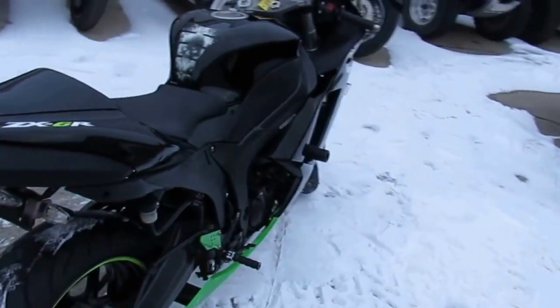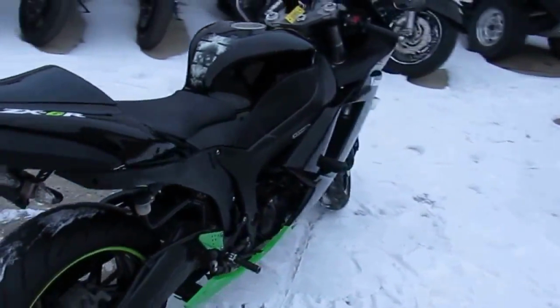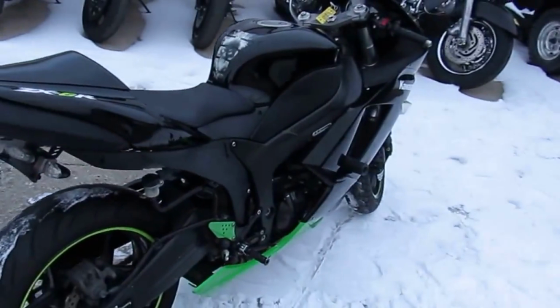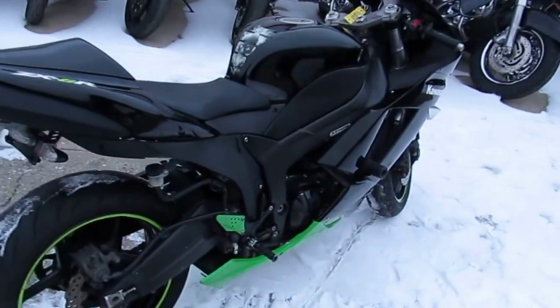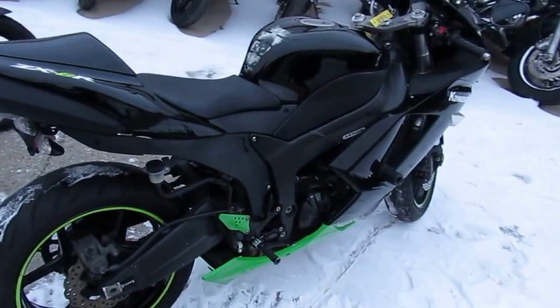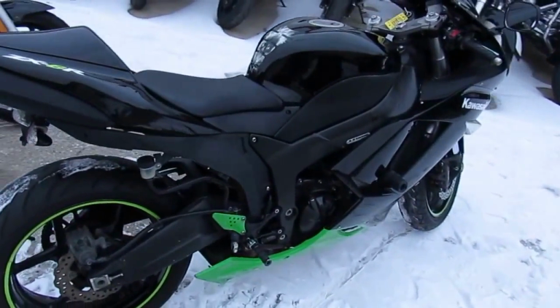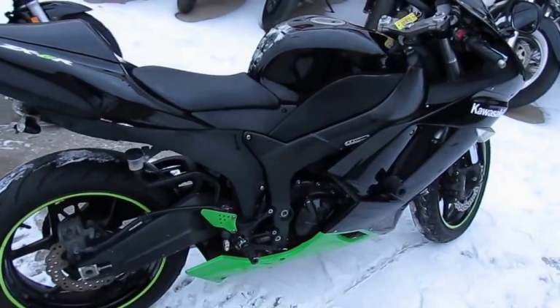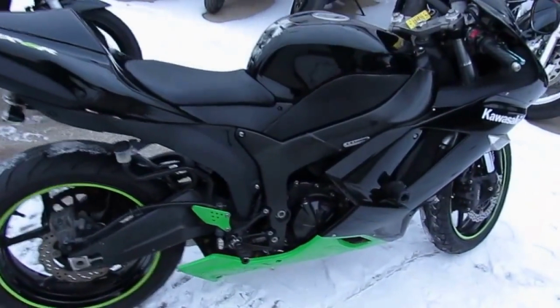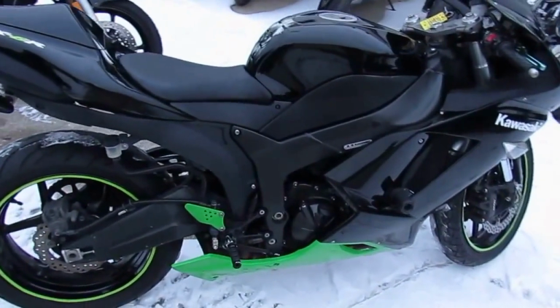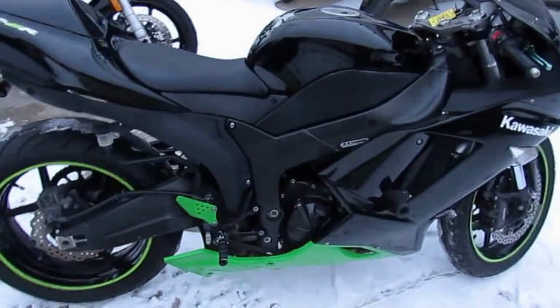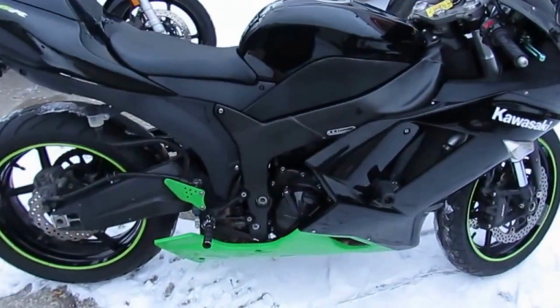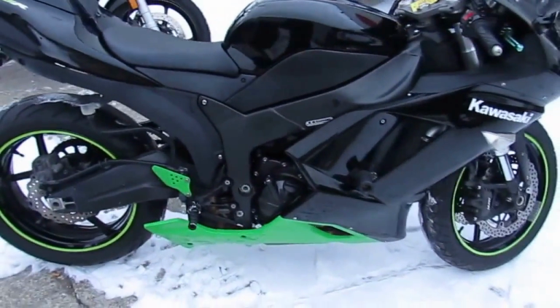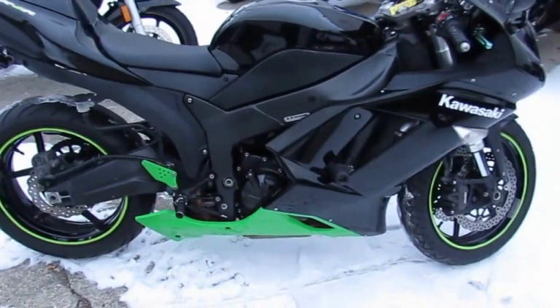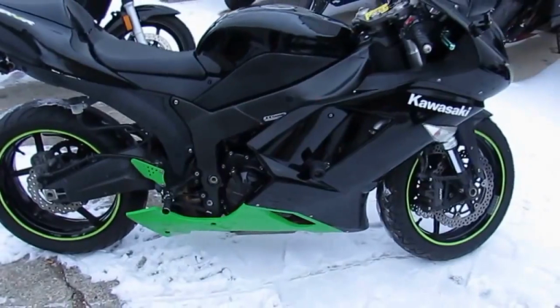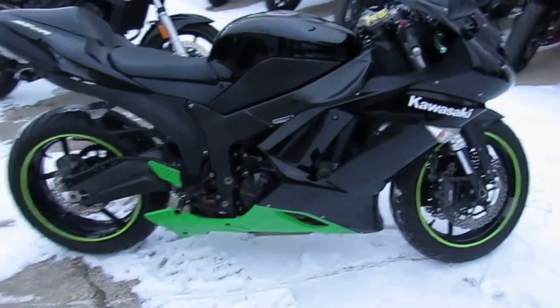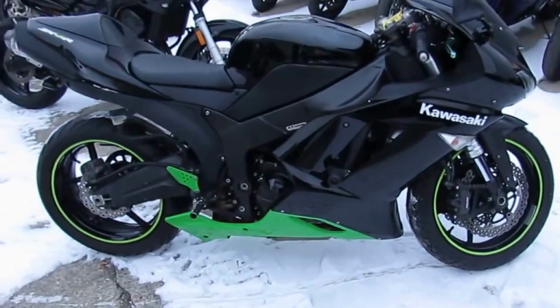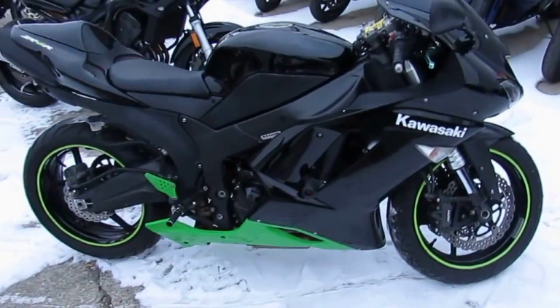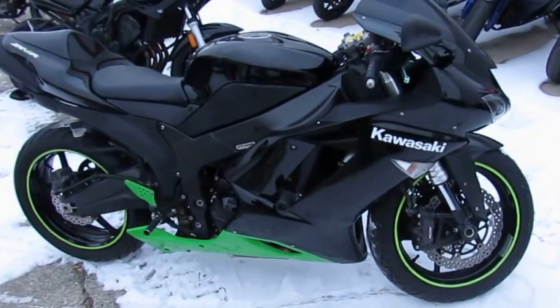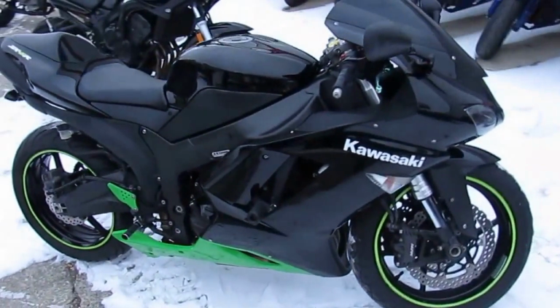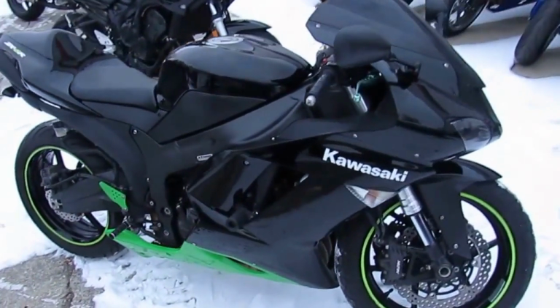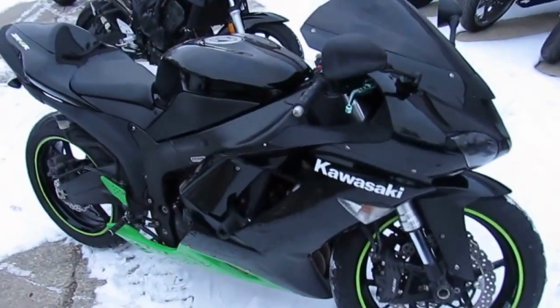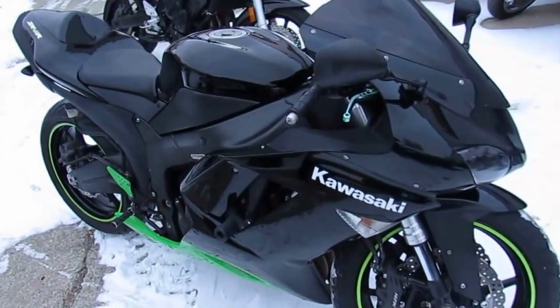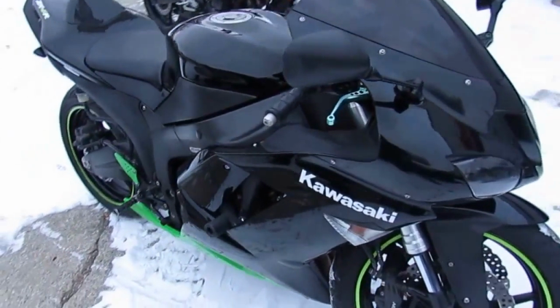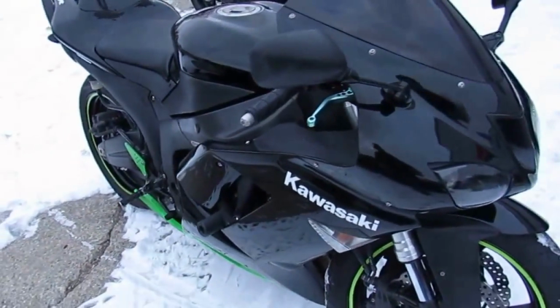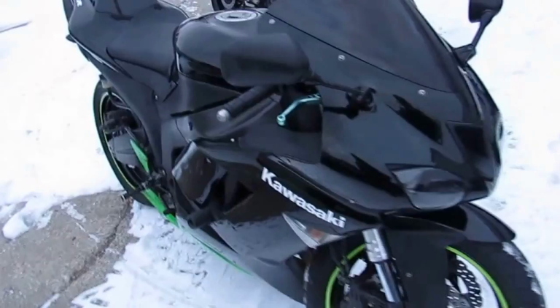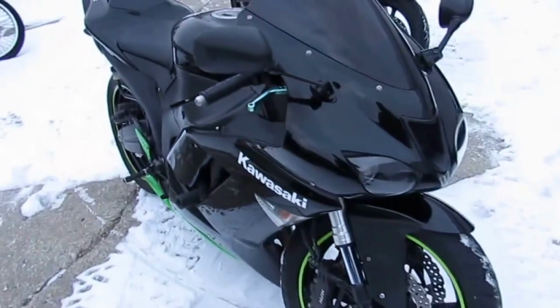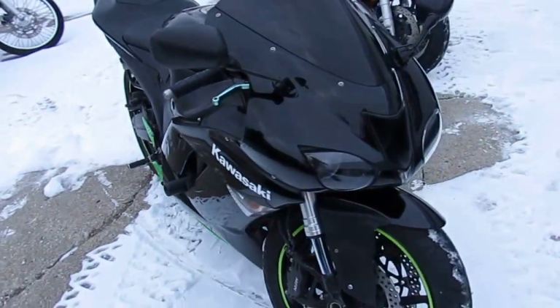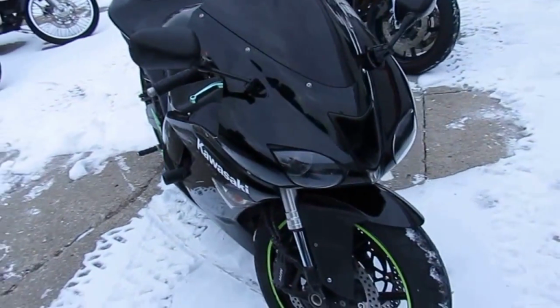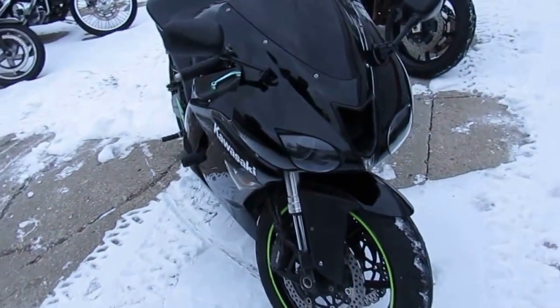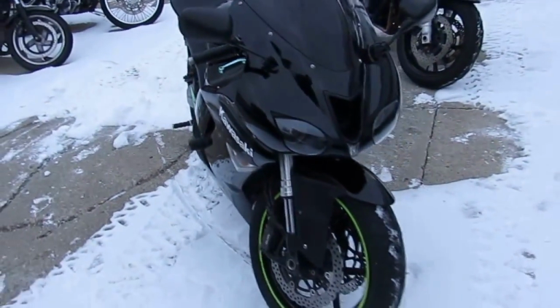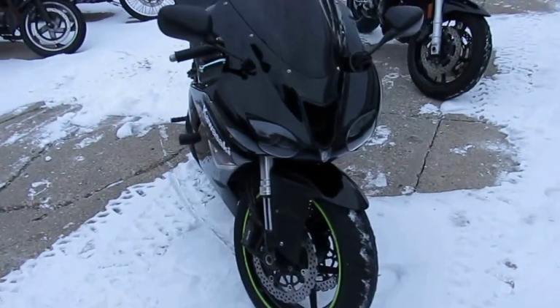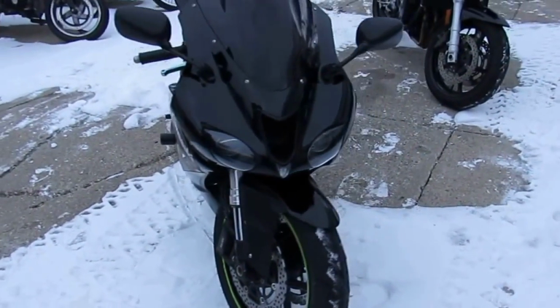This is one sharp ZX-6R with only 13,015 miles. It's got a sharp Vivid Black paint, Yoshimura Carbon Fiber Tri-Oval Exhaust, CRG Levers, Frame Sliders, Fender Eliminator Kit, and a blacked out windscreen.